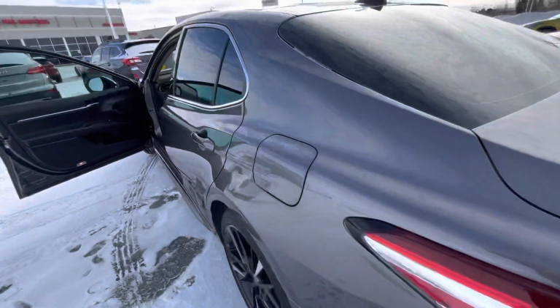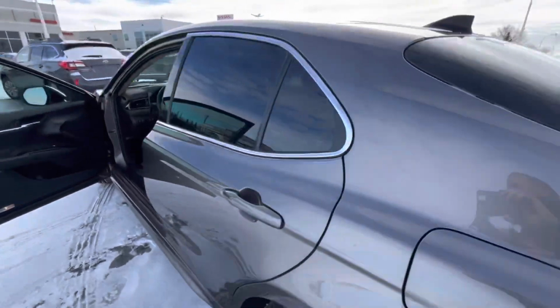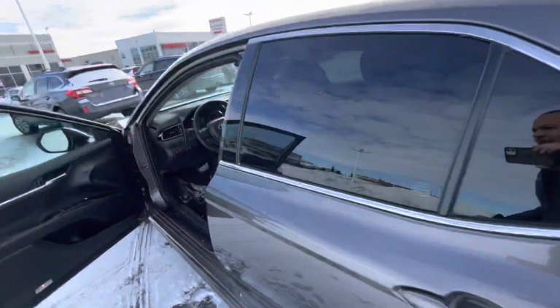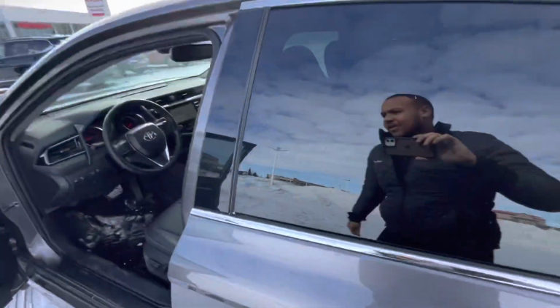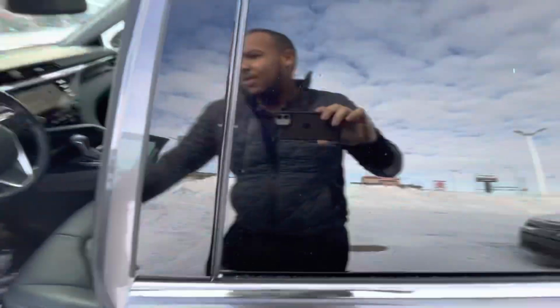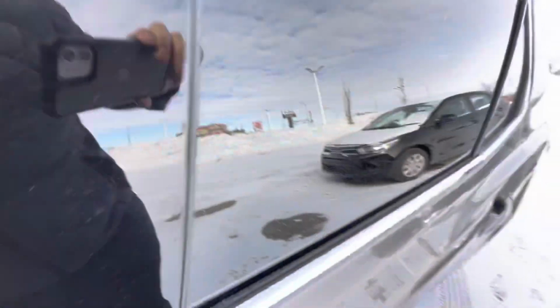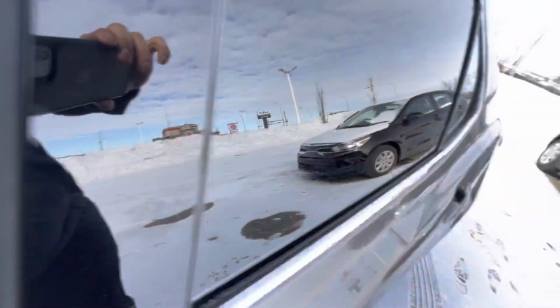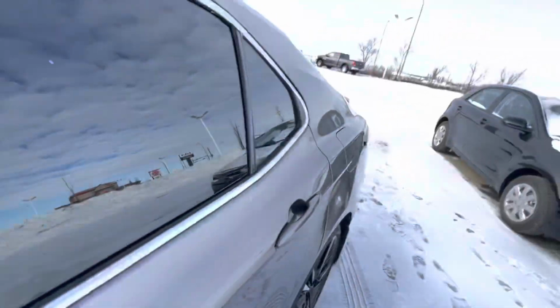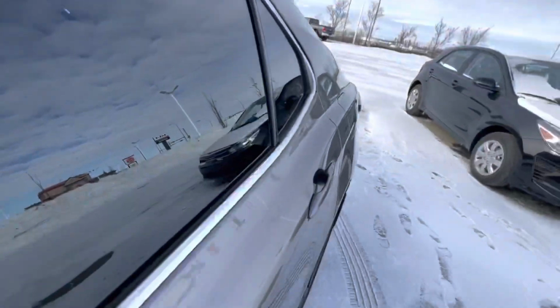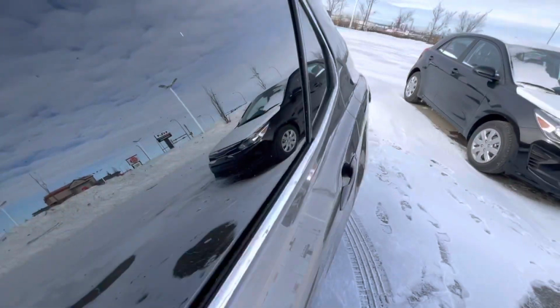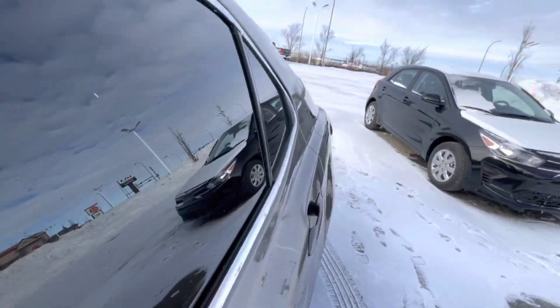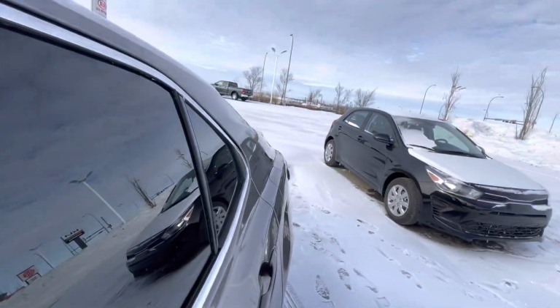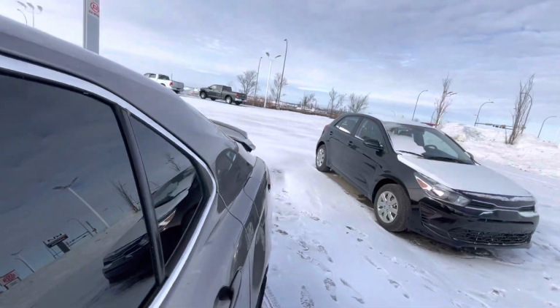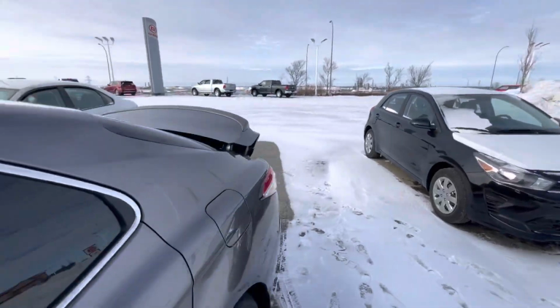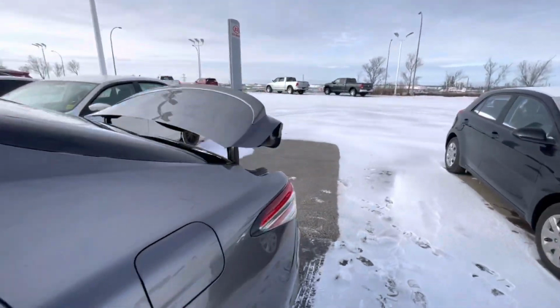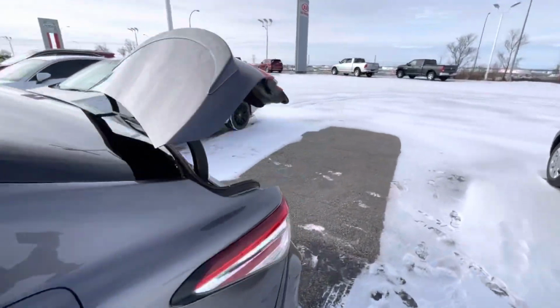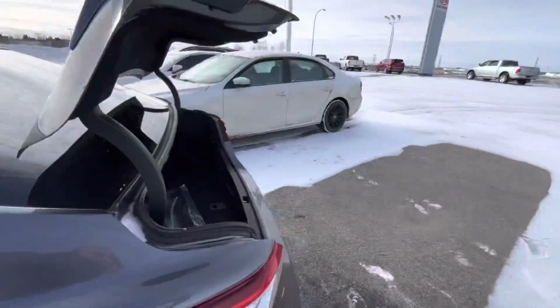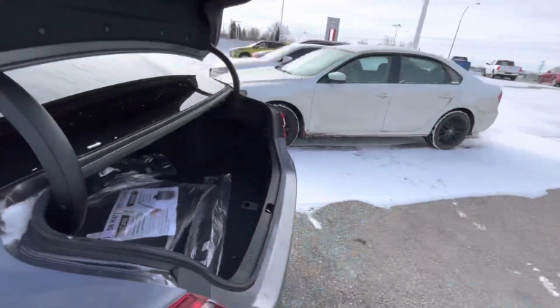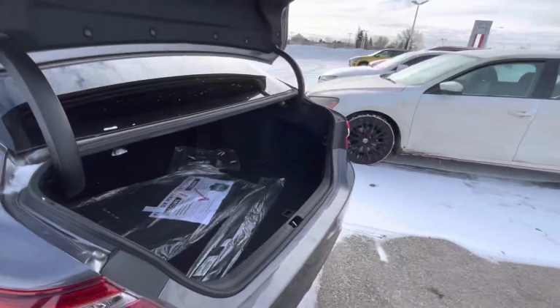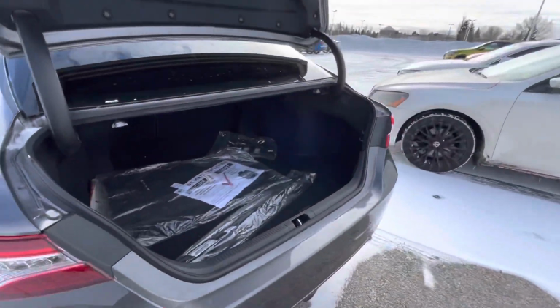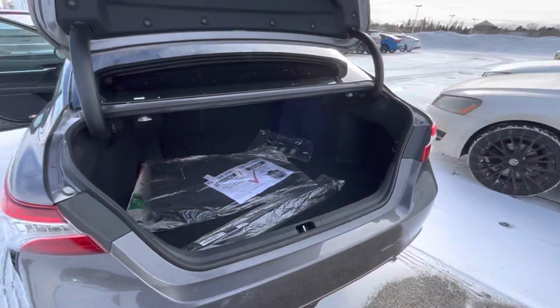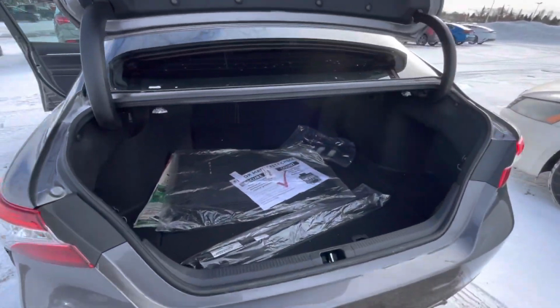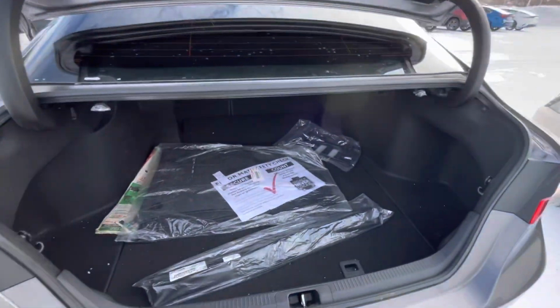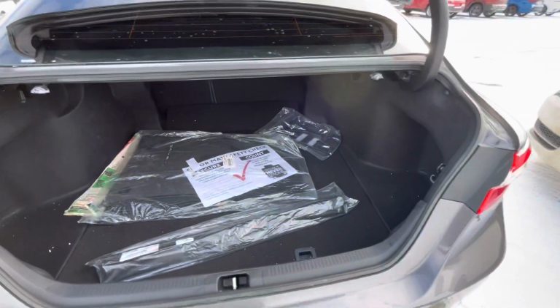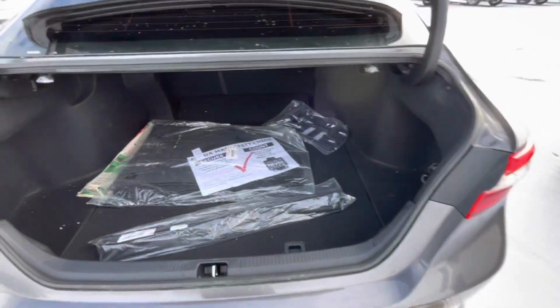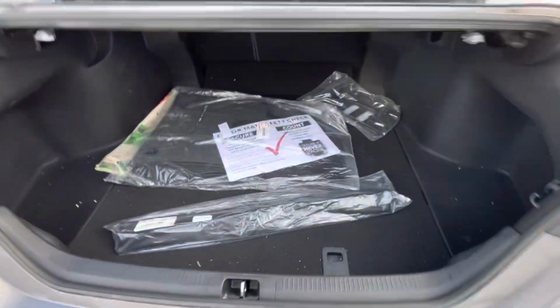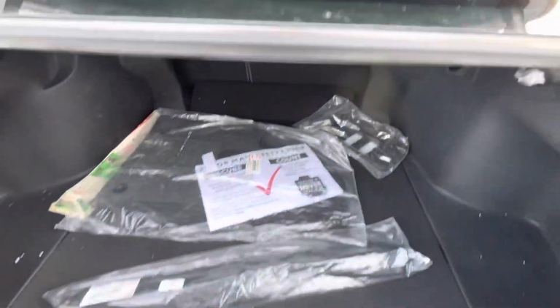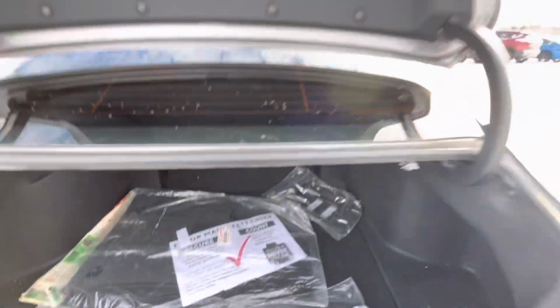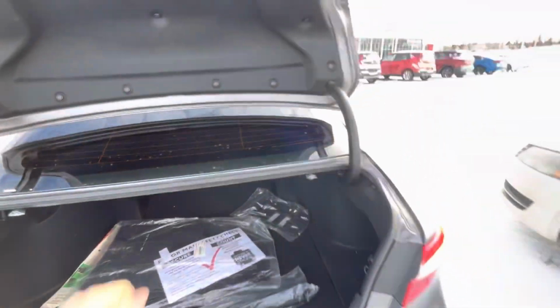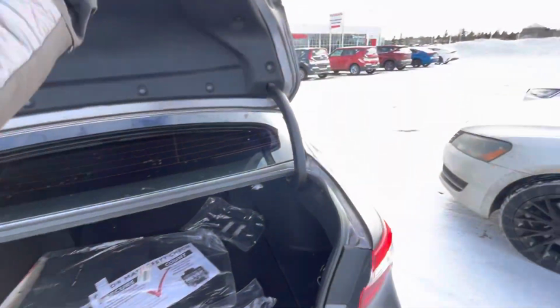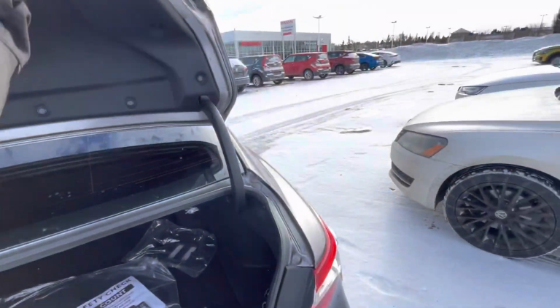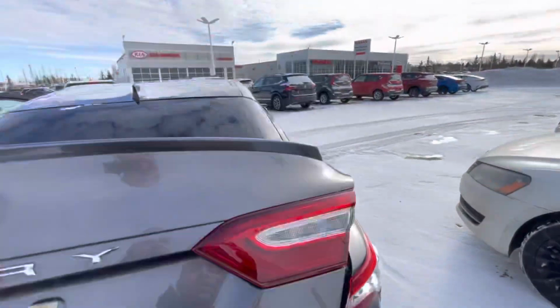I'll just pop this for you here. Check it out — original floor mats are in the back there for you. Looks absolutely great back here.